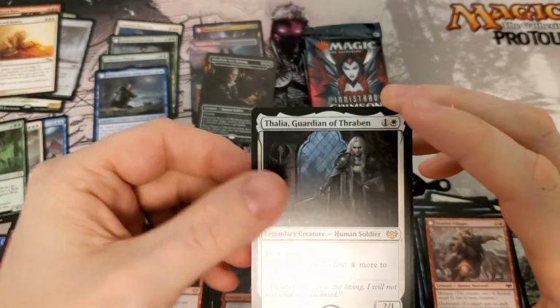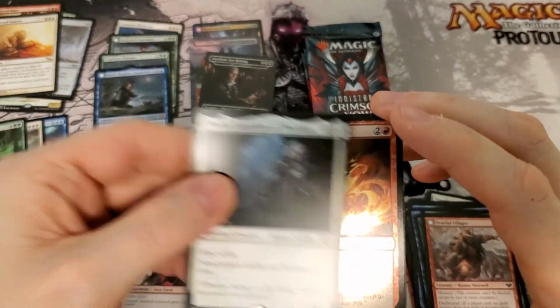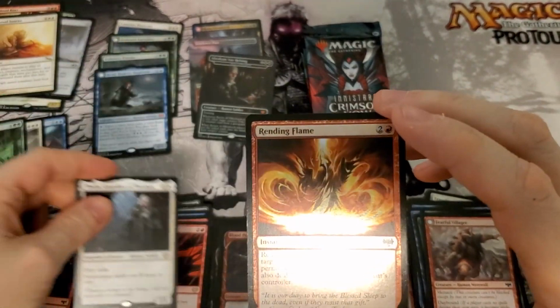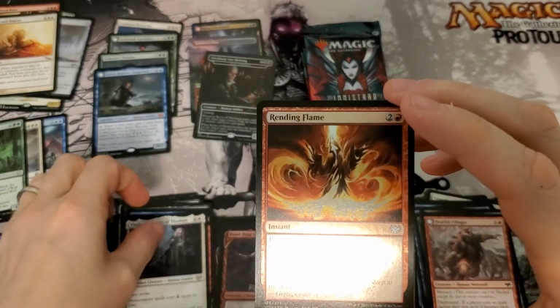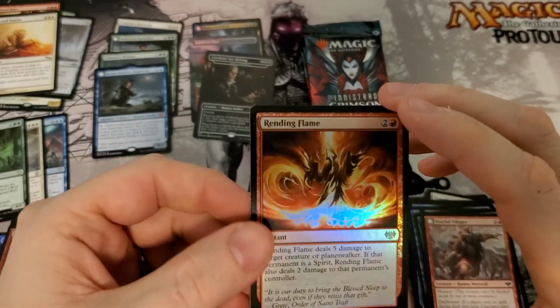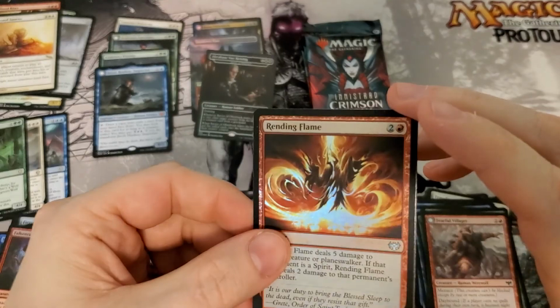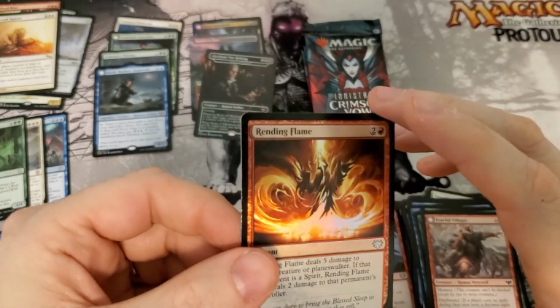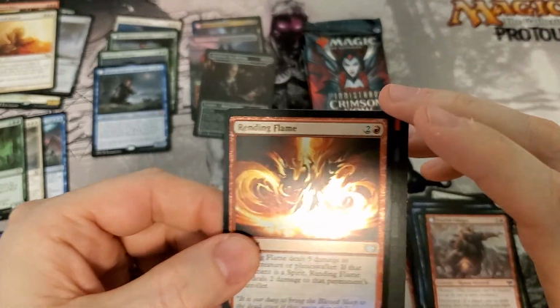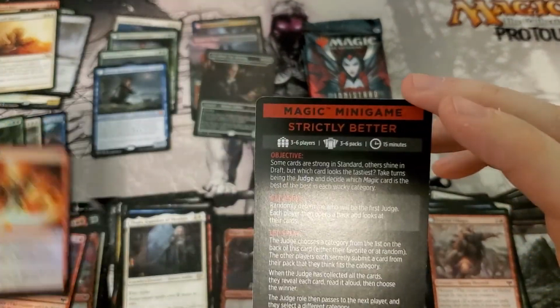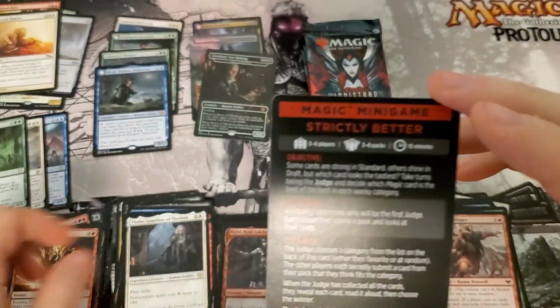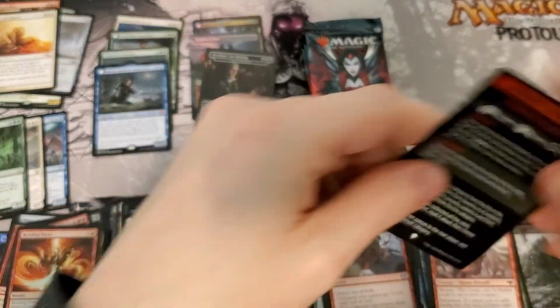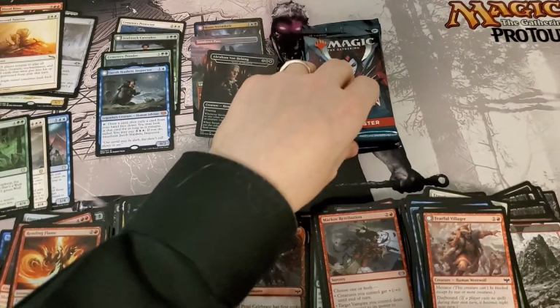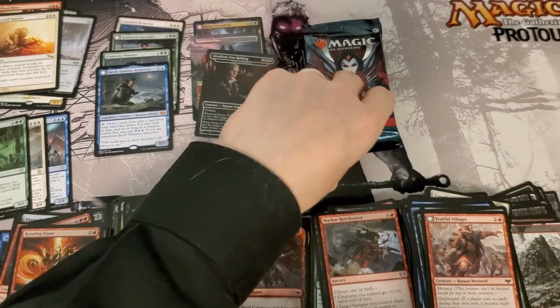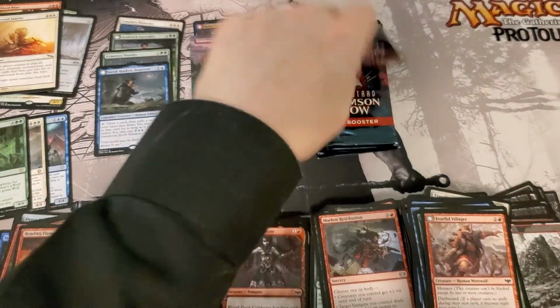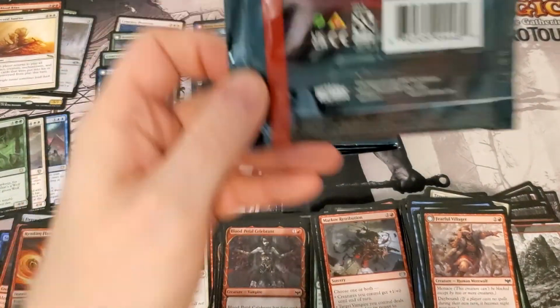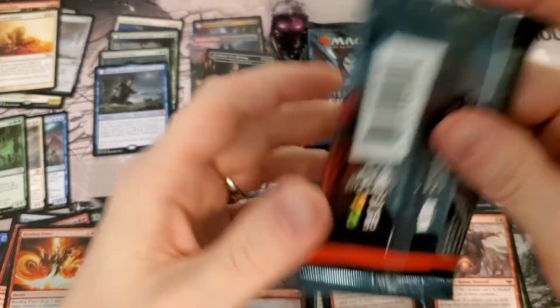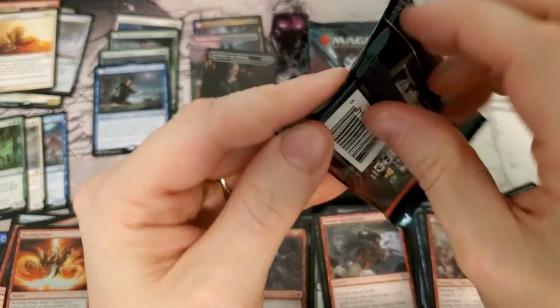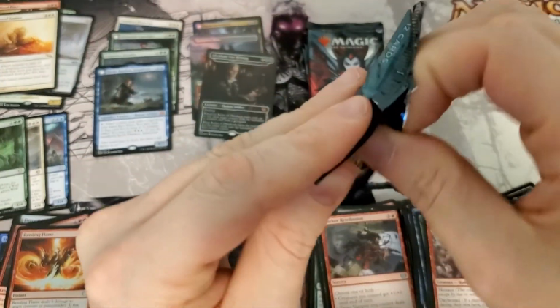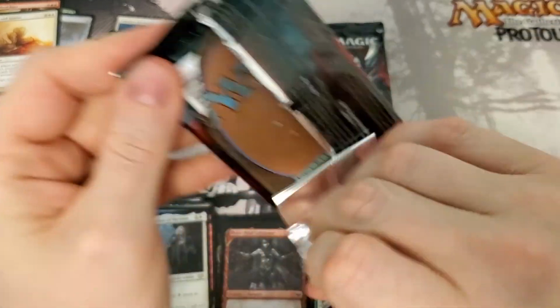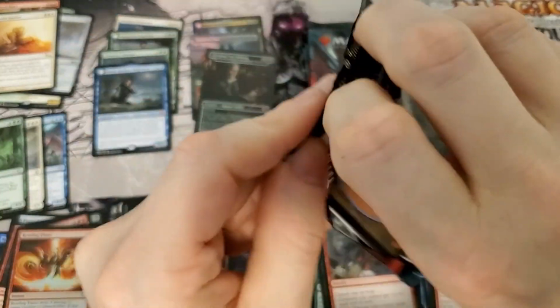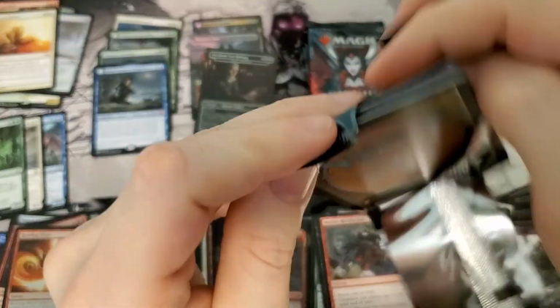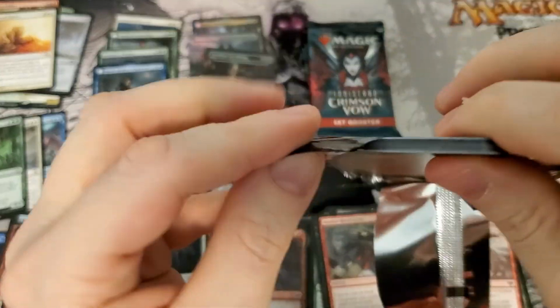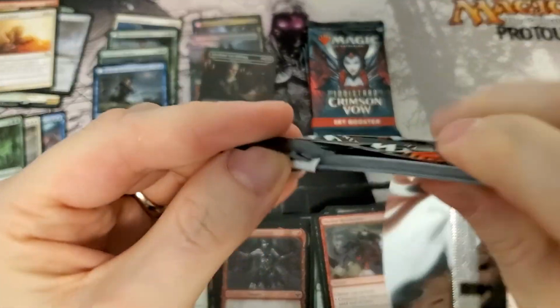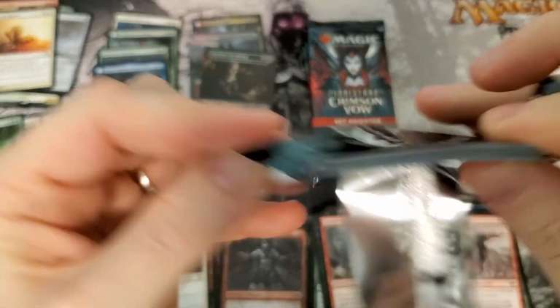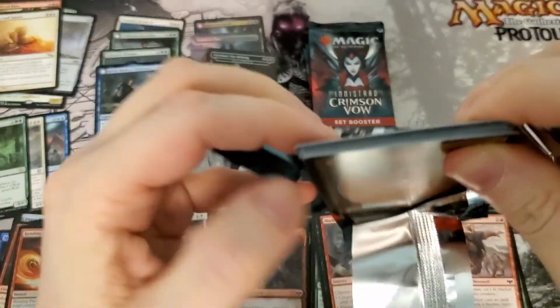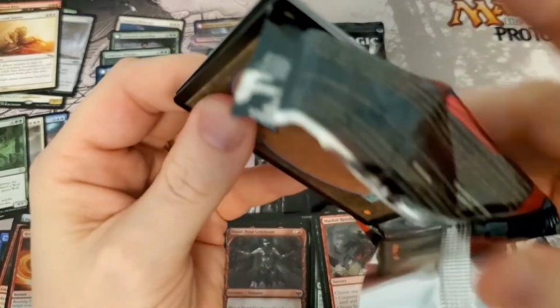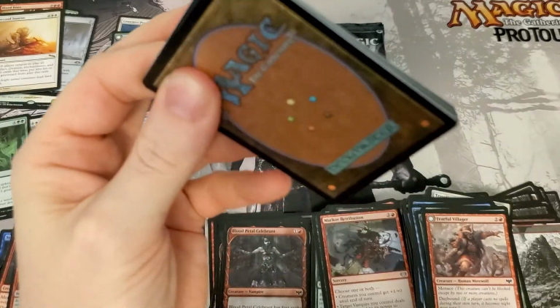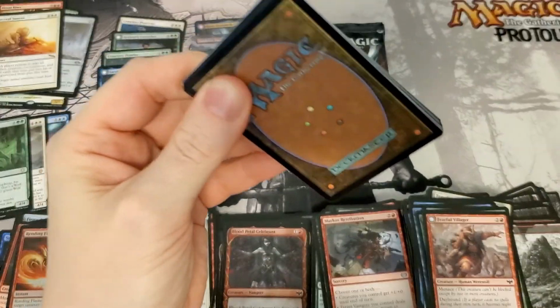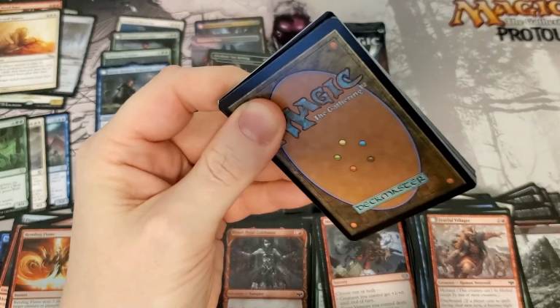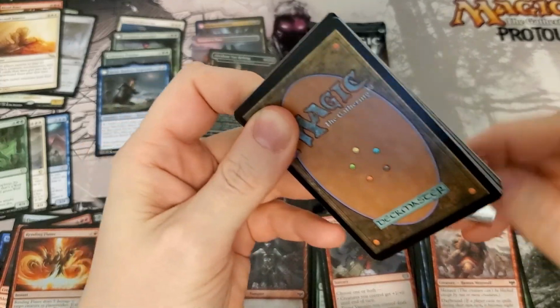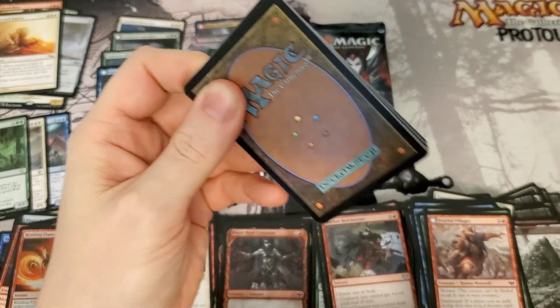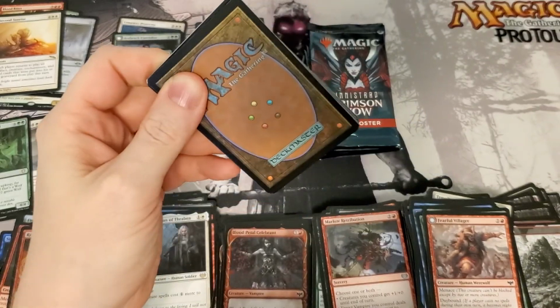Thalia, Thalia, and more Thalia. We got a foil Rending Flame — maybe worth some little sum sum. The card's in a little bit of play, but it just does five damage. Little sum sum.